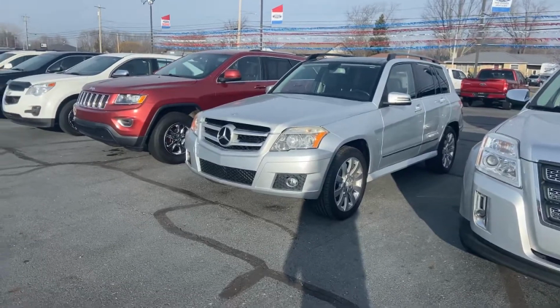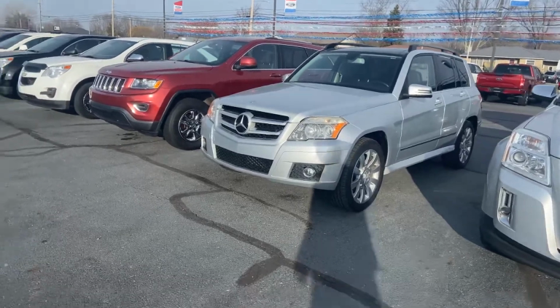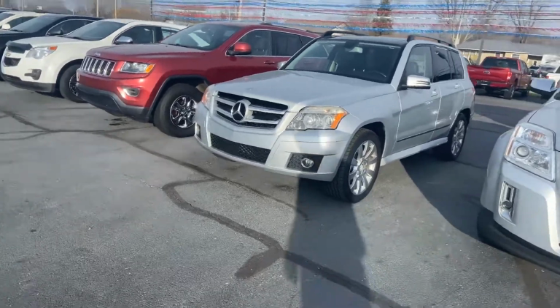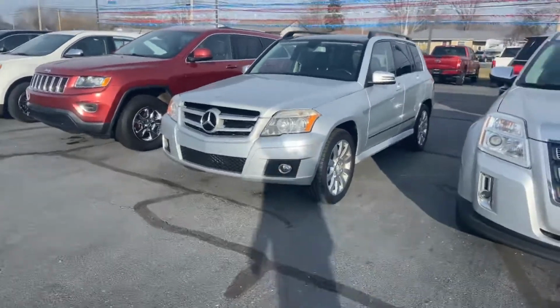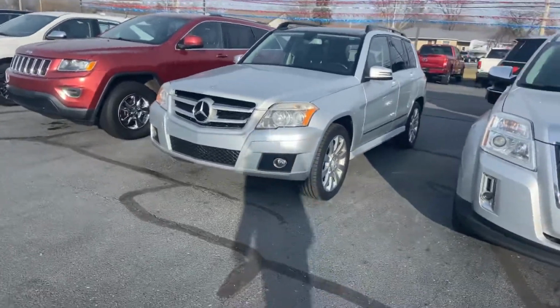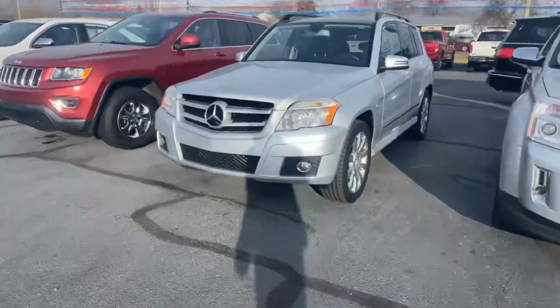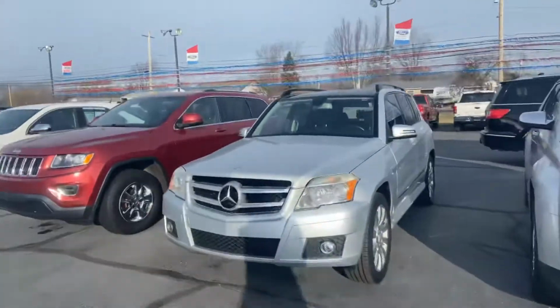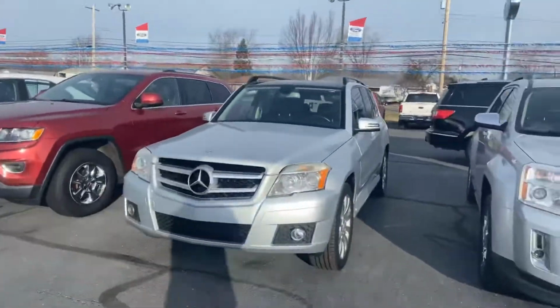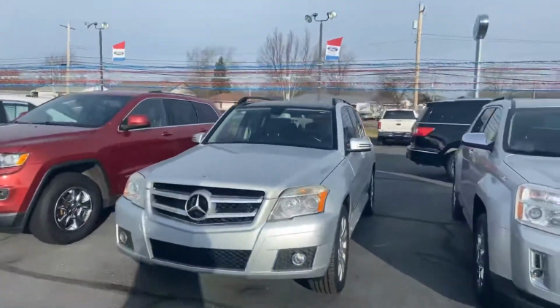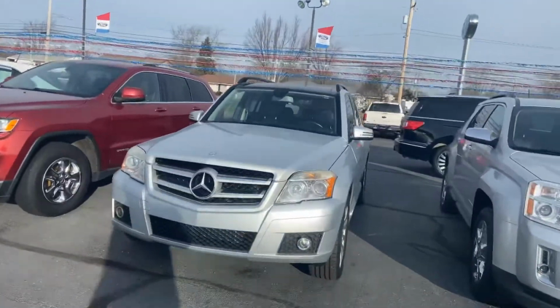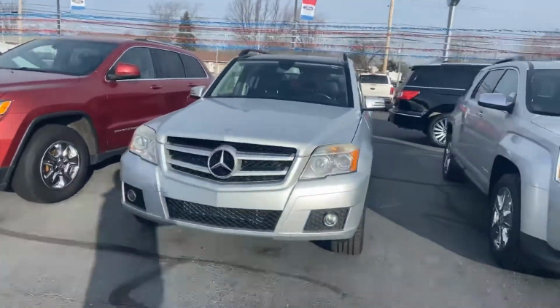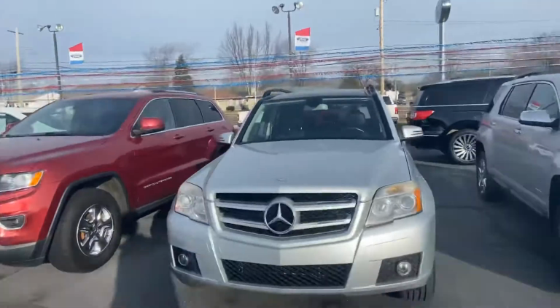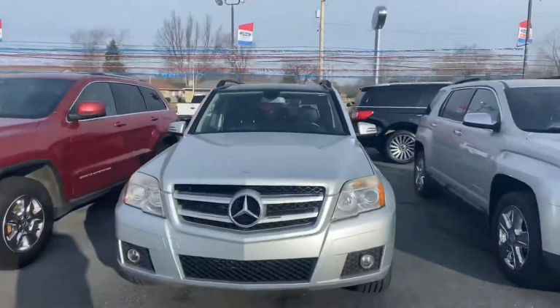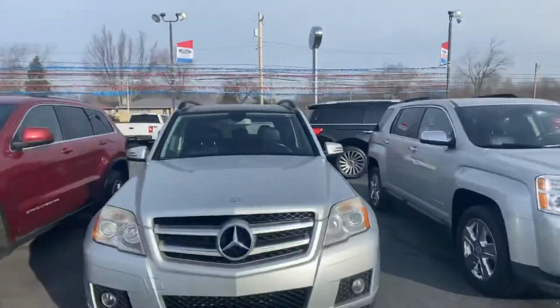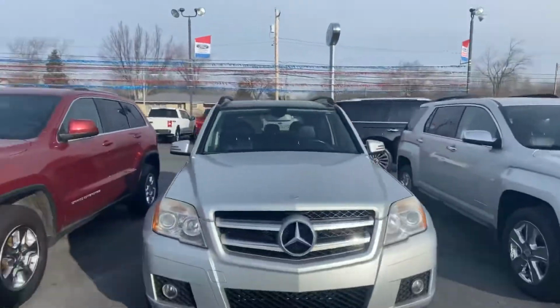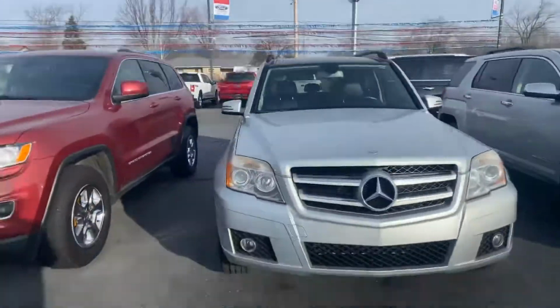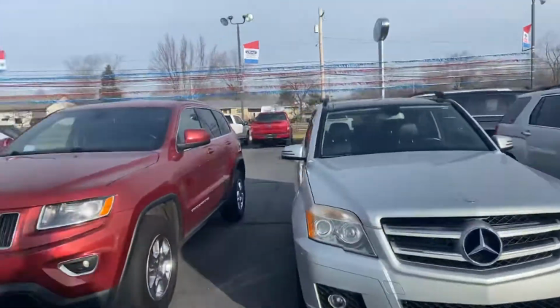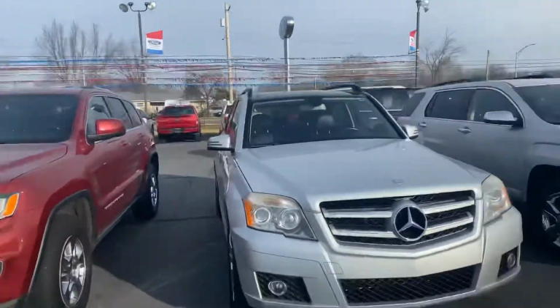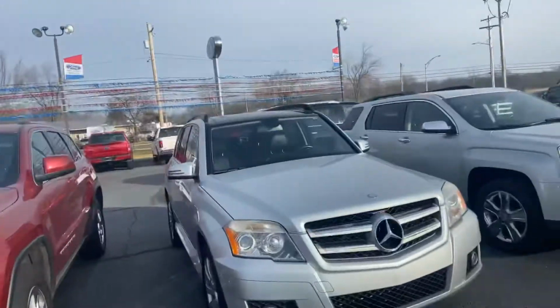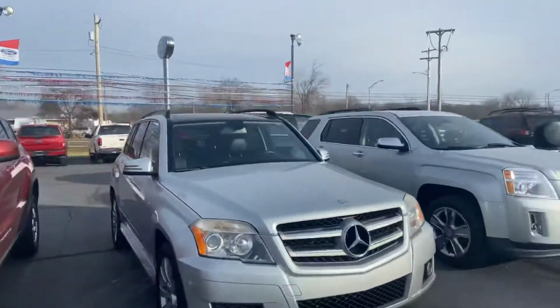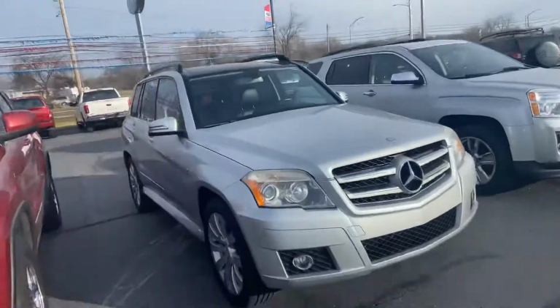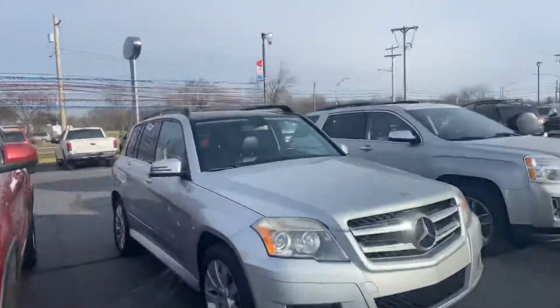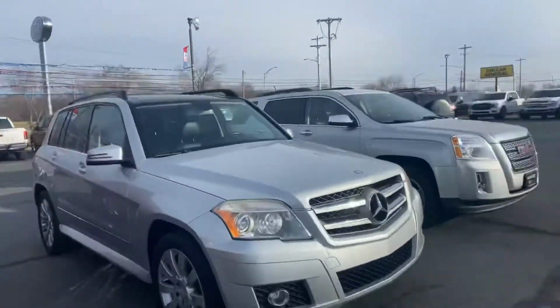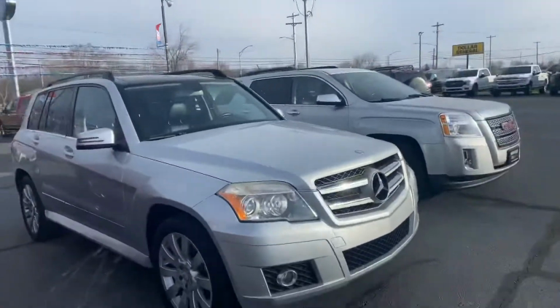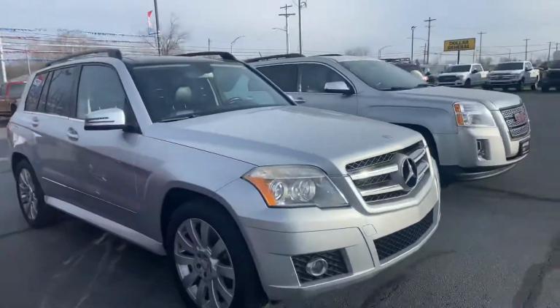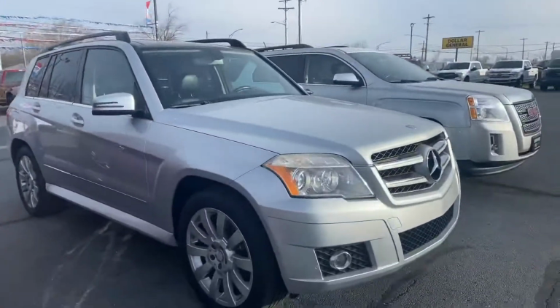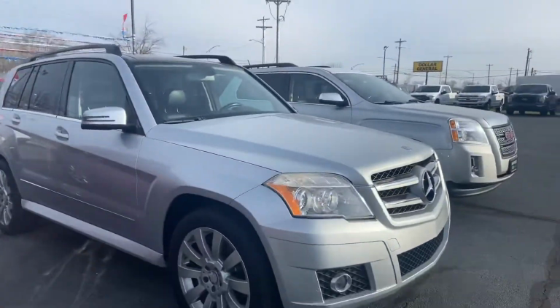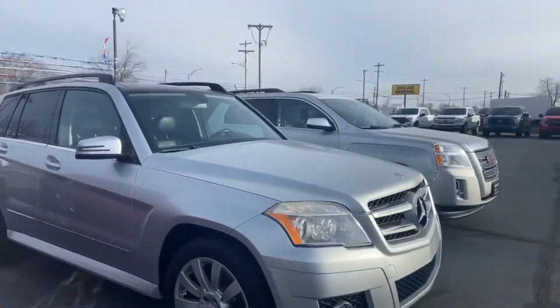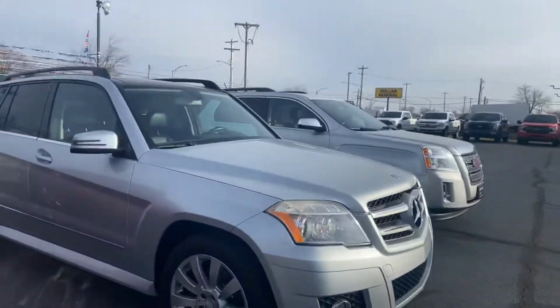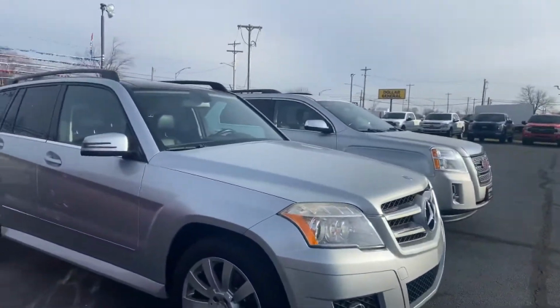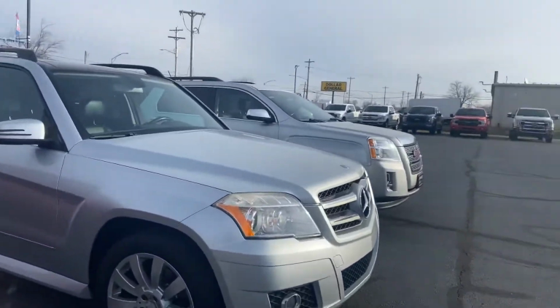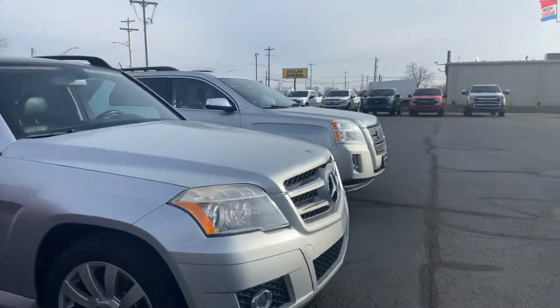Good morning. Tanner here with Darrow Shirky for the Lincoln. Just going to do a quick walk around of the Mercedes-Benz that we just took in, starting on the passenger side for you.